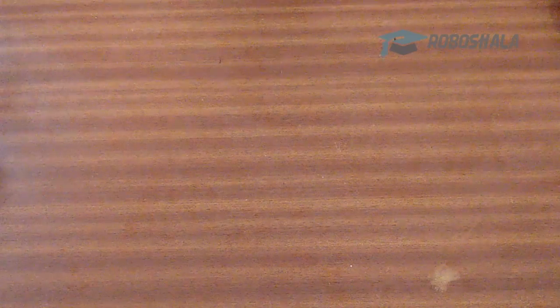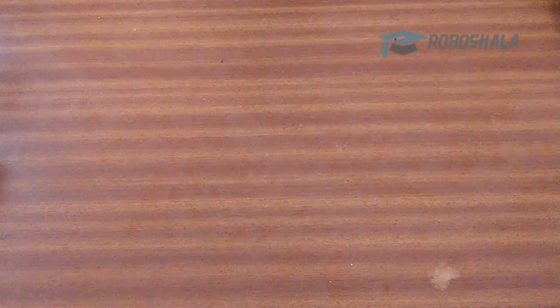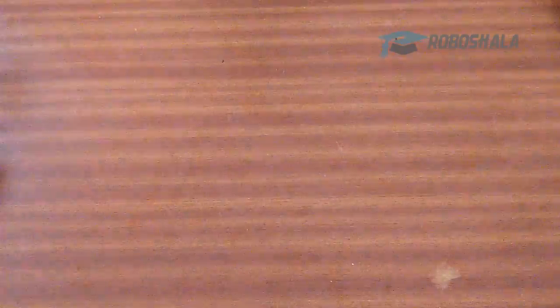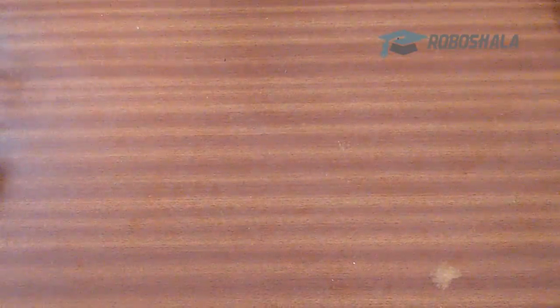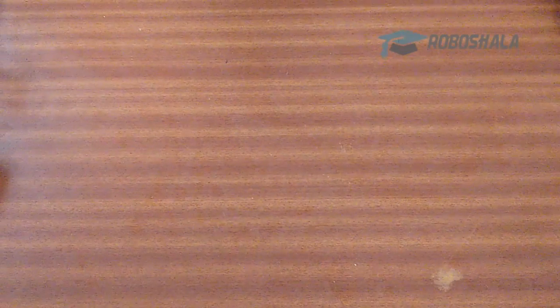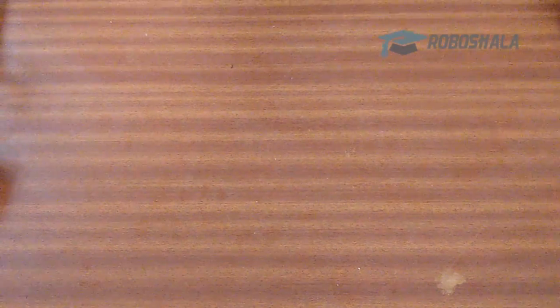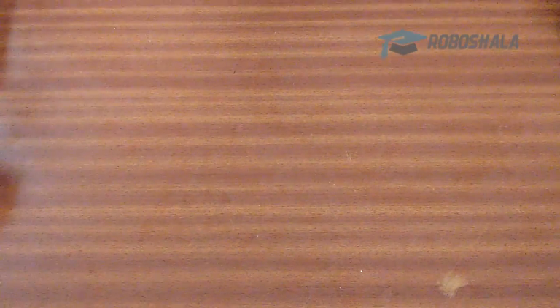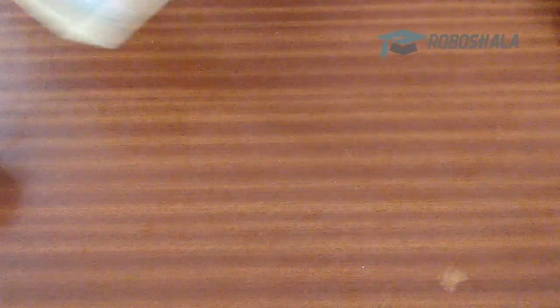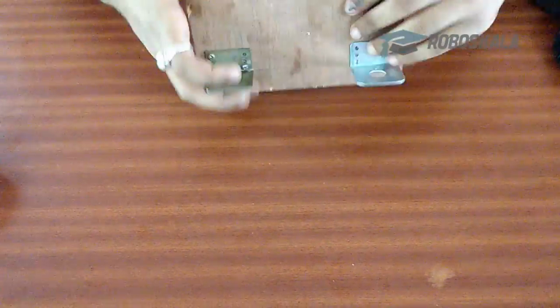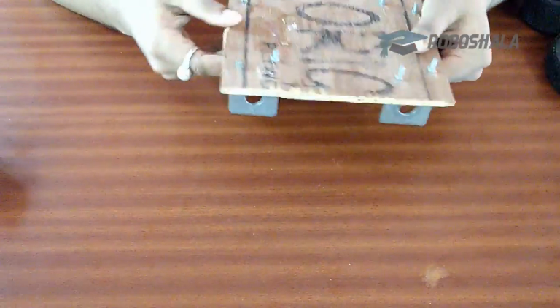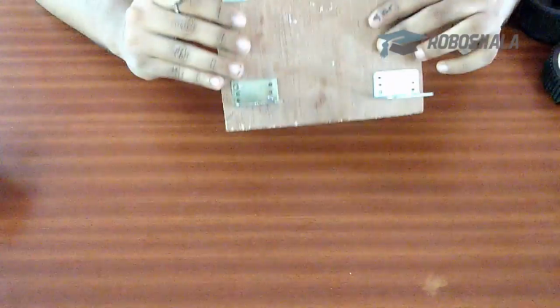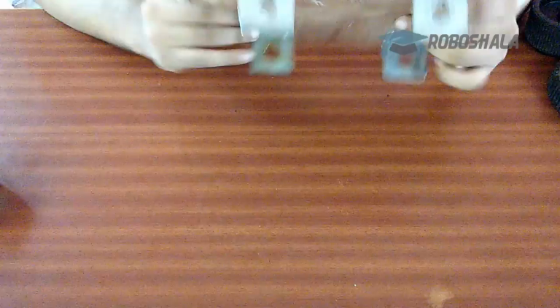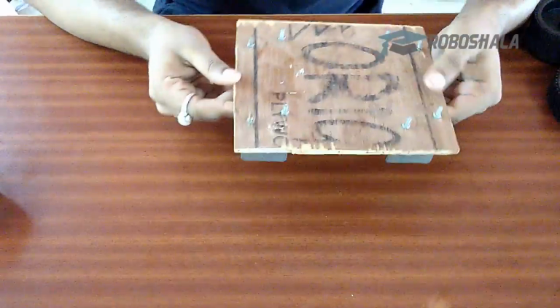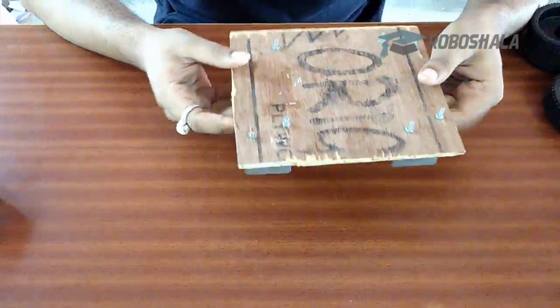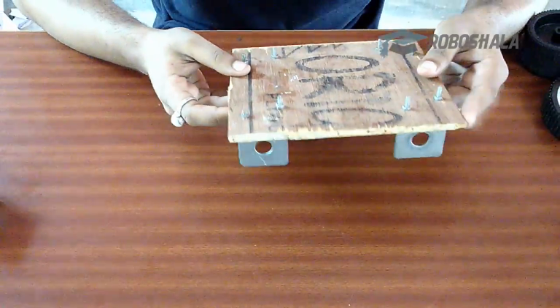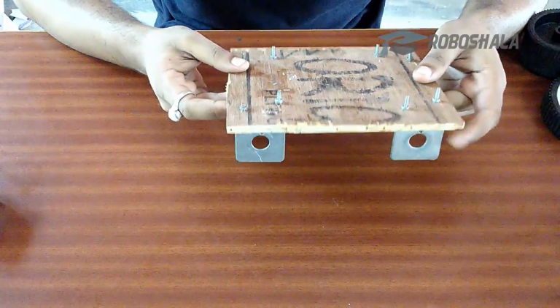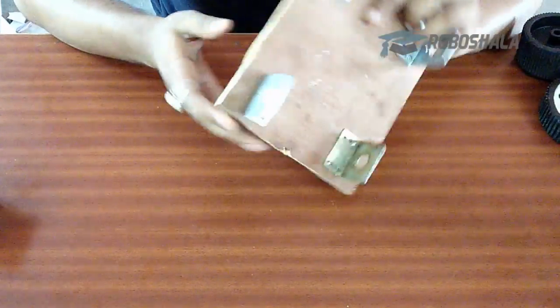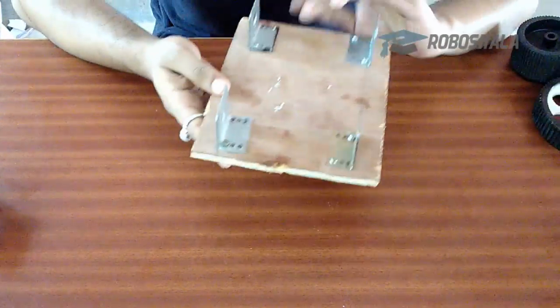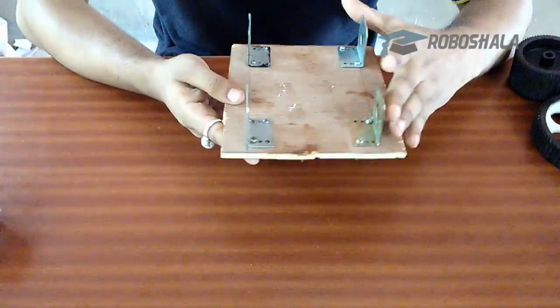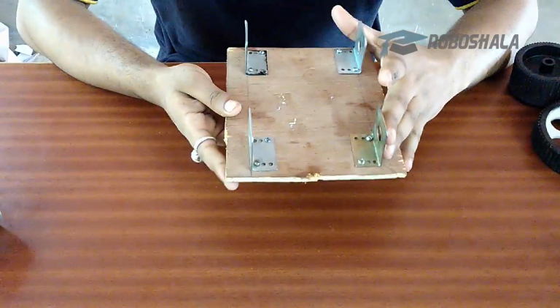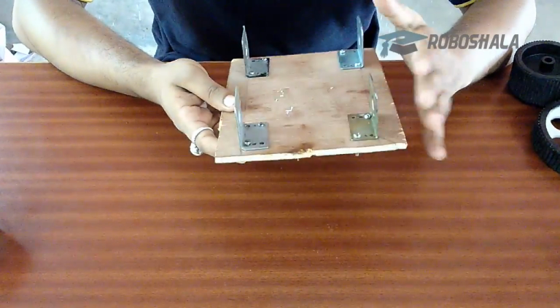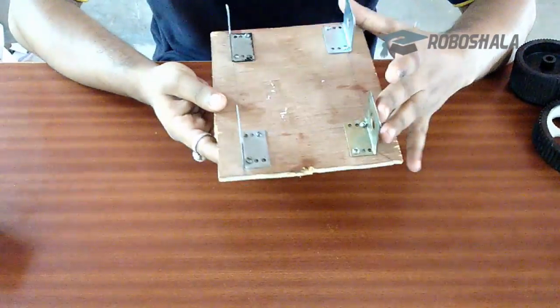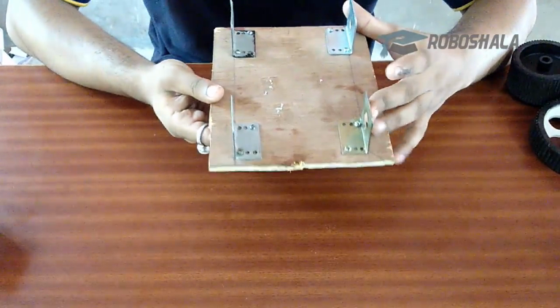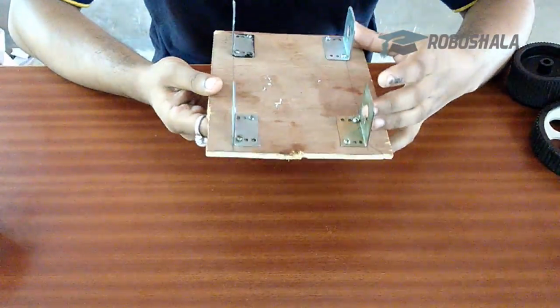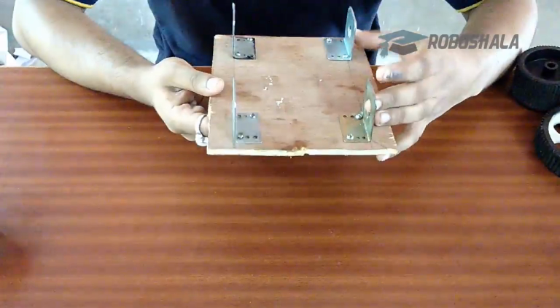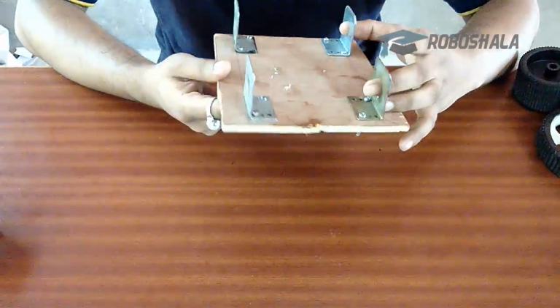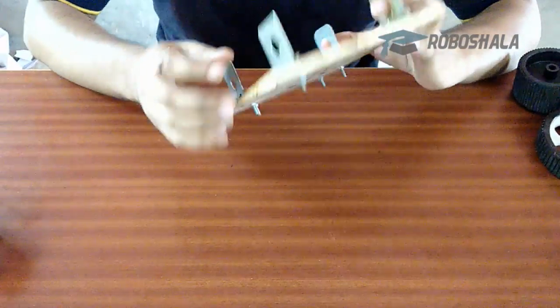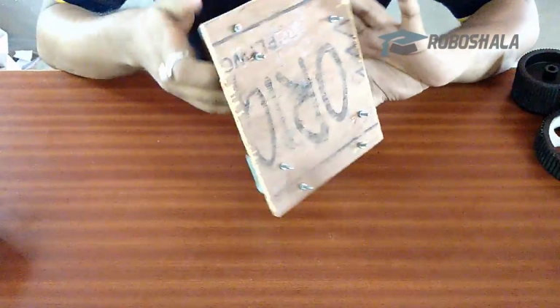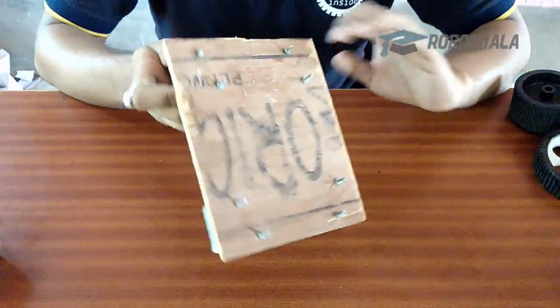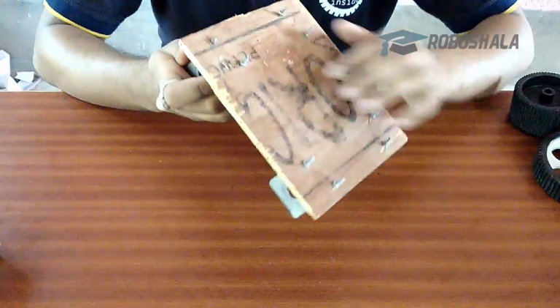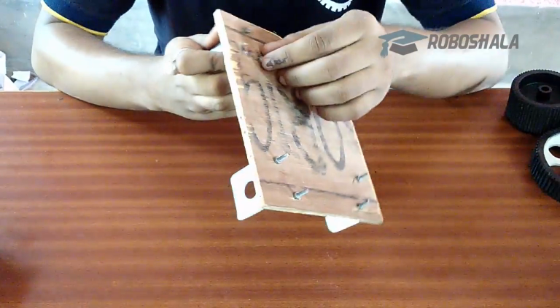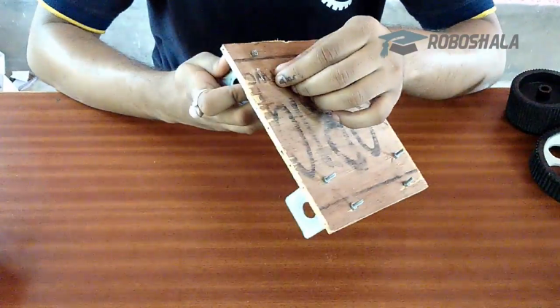We will see the components one by one. Here you can see a chassis. I made this chassis using plywood. I have attached 4 clamps, commonly known as L clamps. I have attached these clamps using screws and nuts.